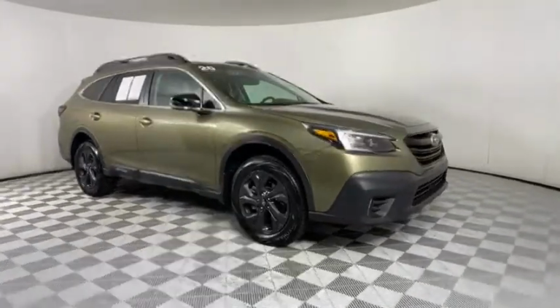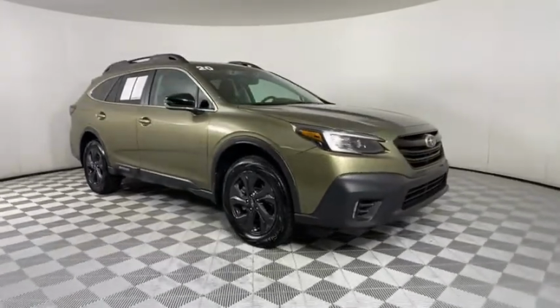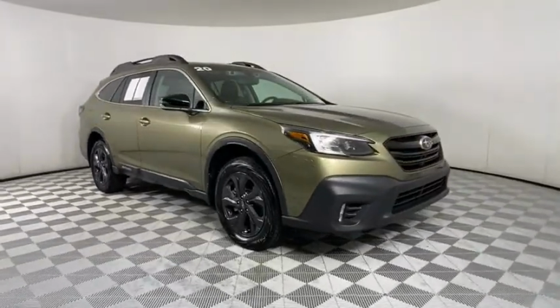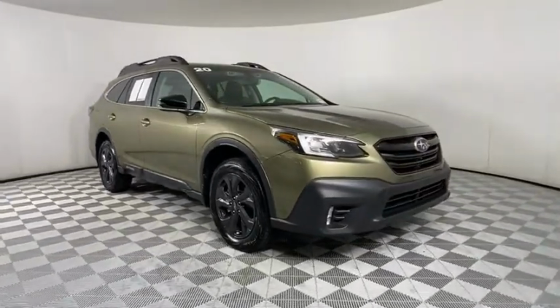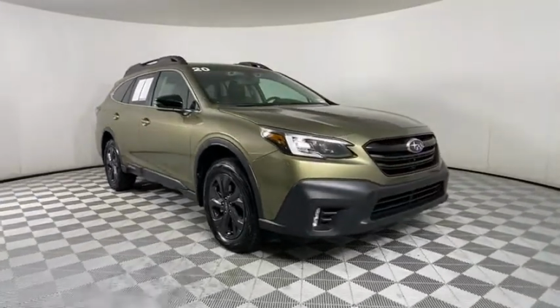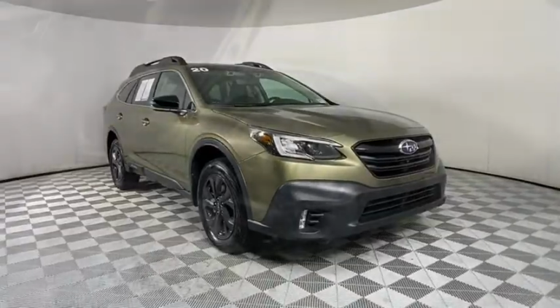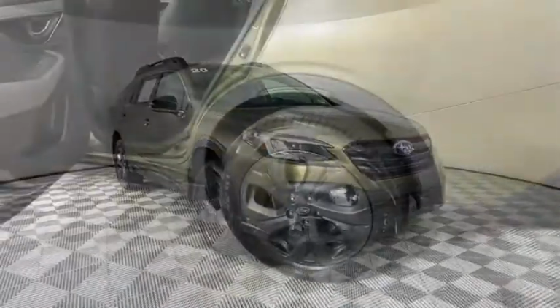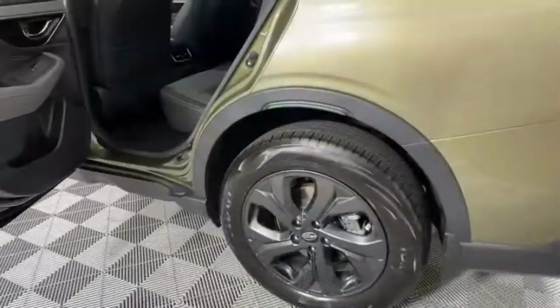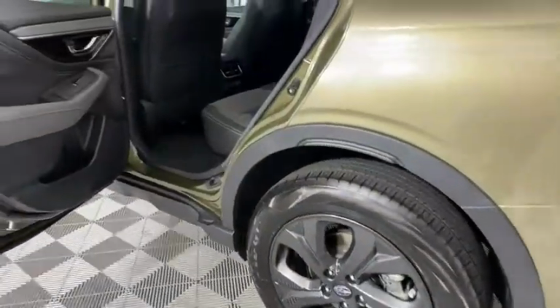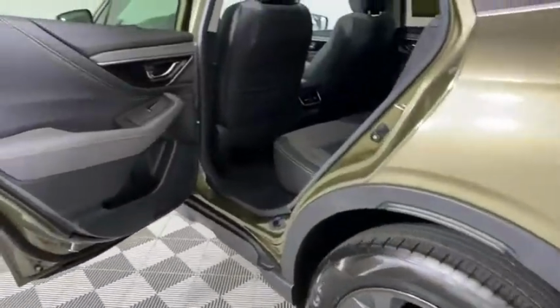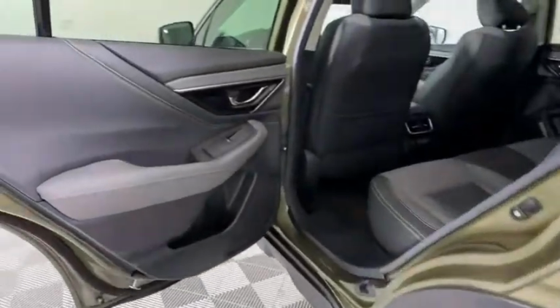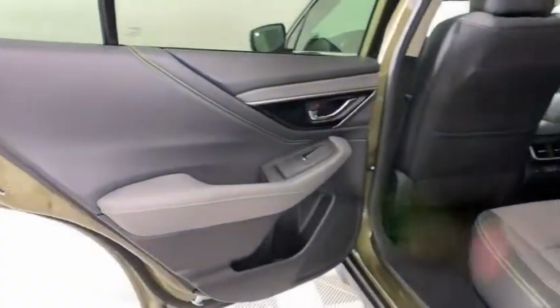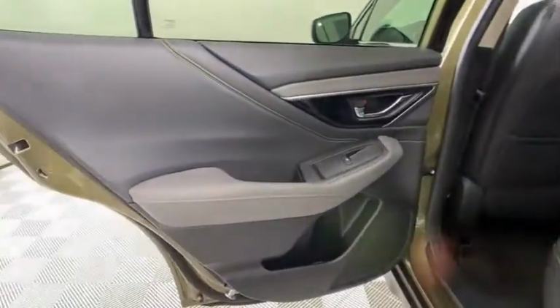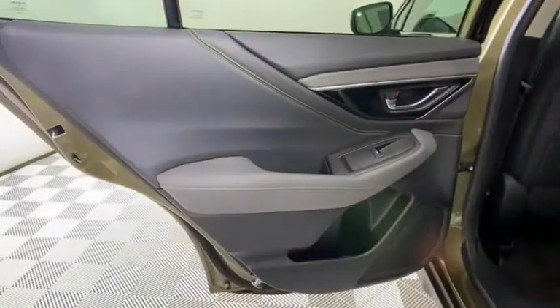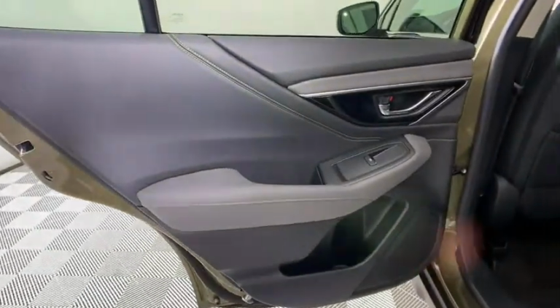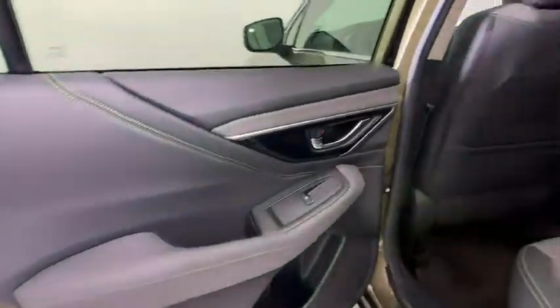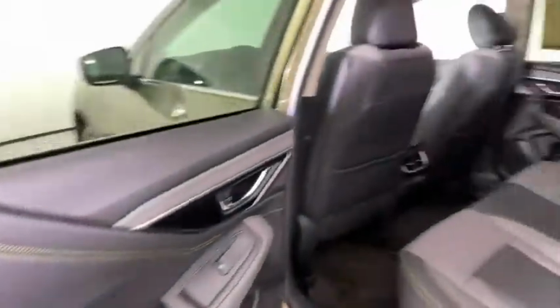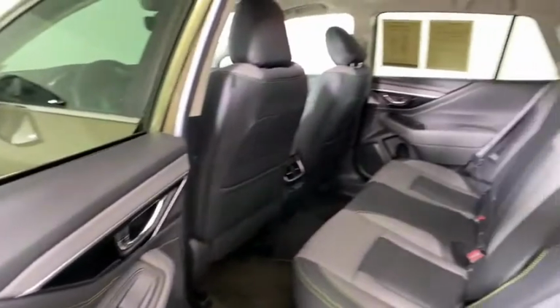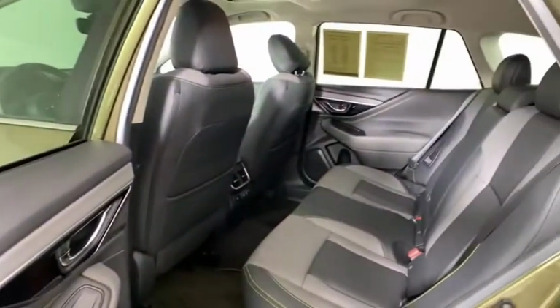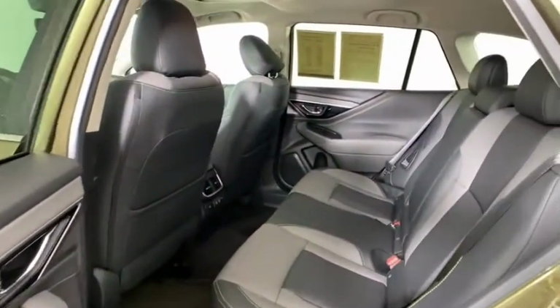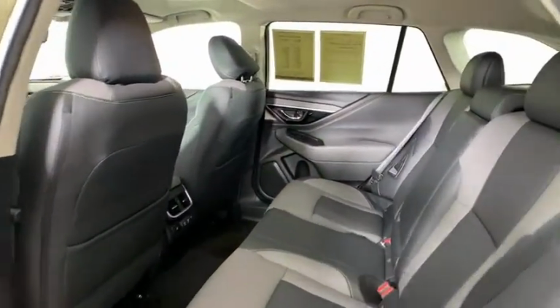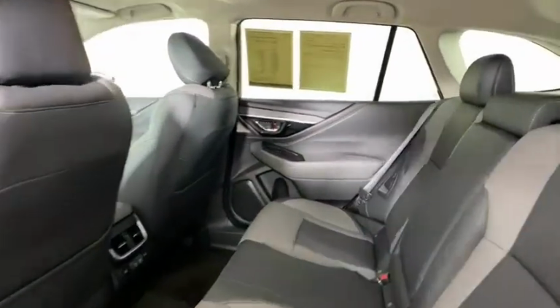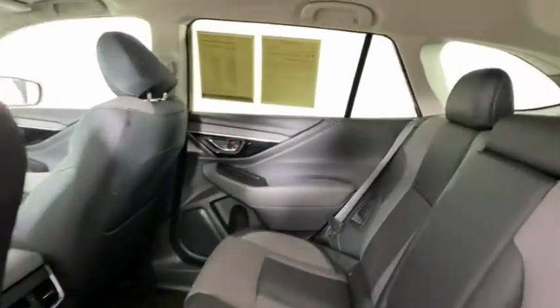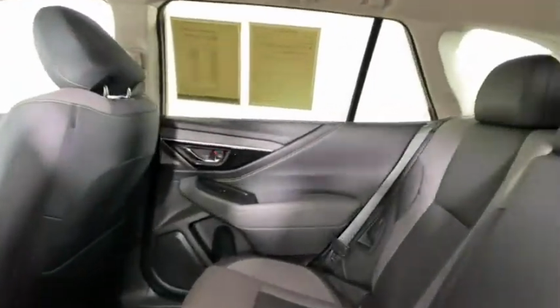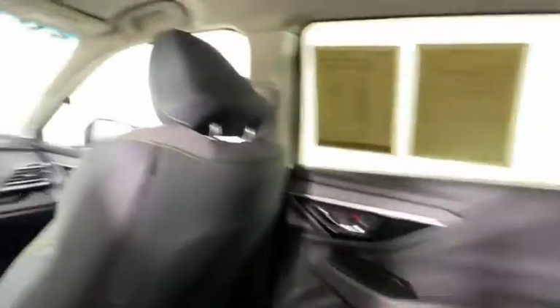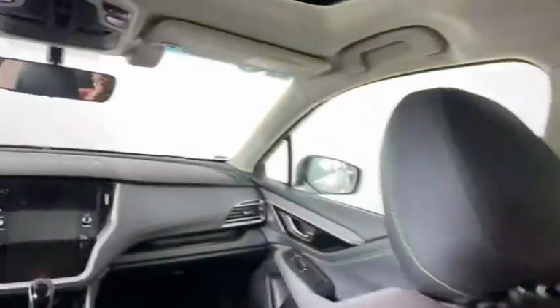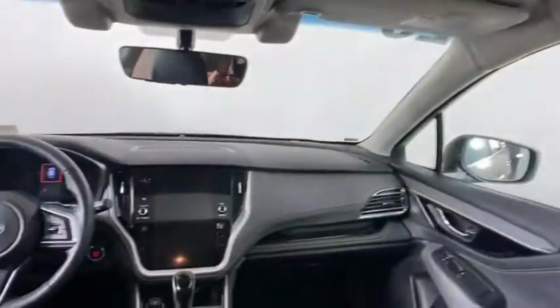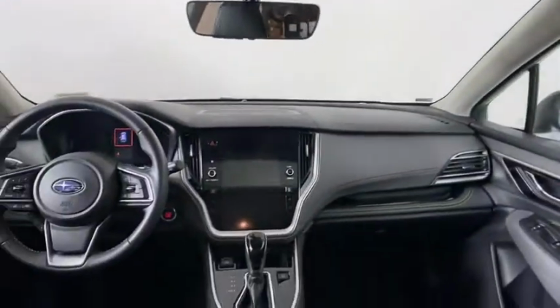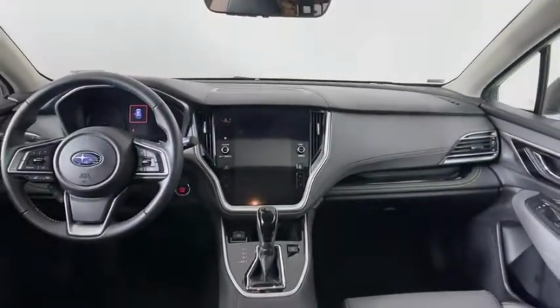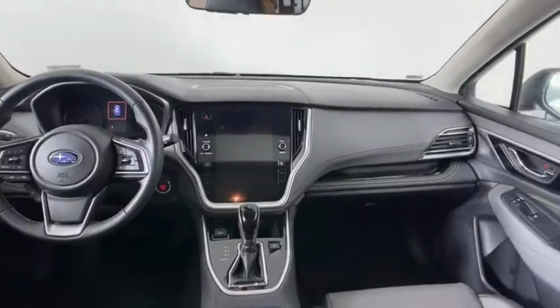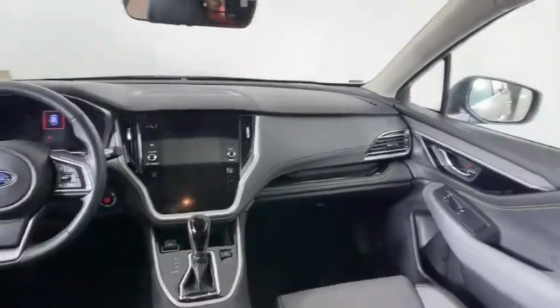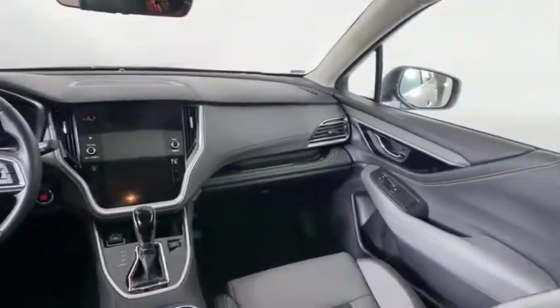Stability control, lane departure warning, all-wheel drive, anti-lock braking system, leather-wrapped steering wheel, Bluetooth, power steering, adjustable steering wheel, auto-dimming rear-view mirror, aluminum wheels, four-wheel disc brakes.